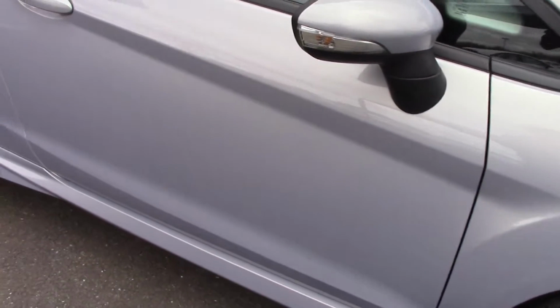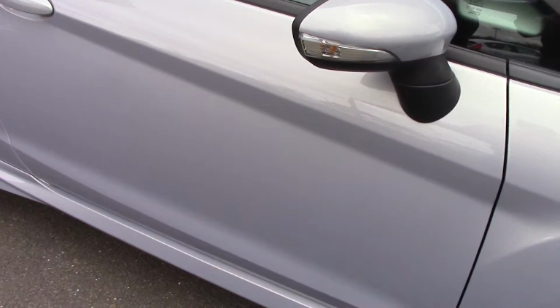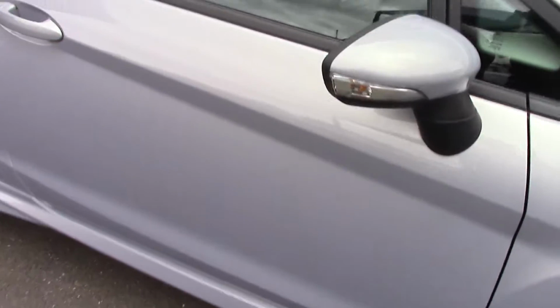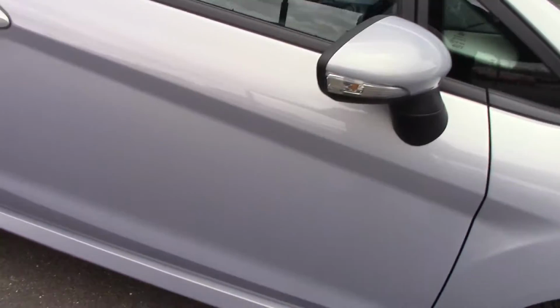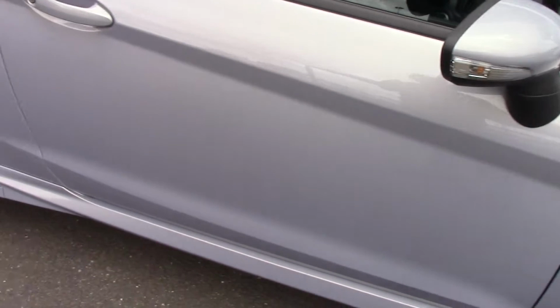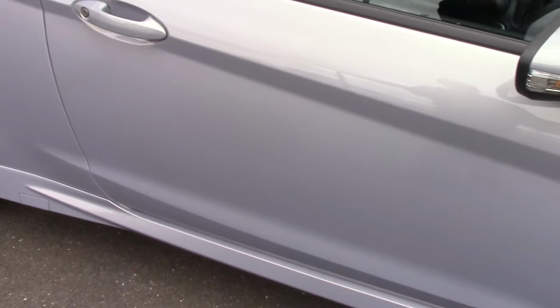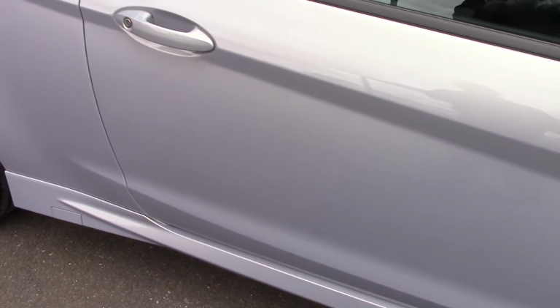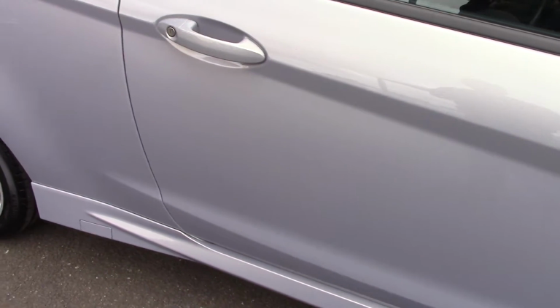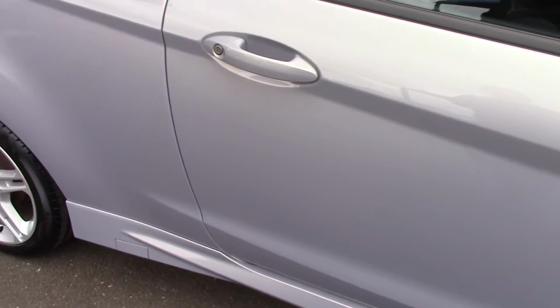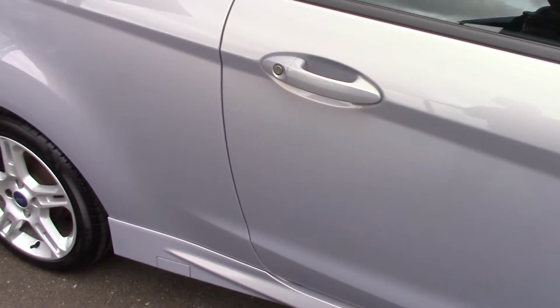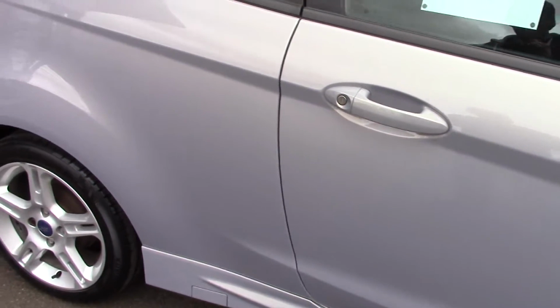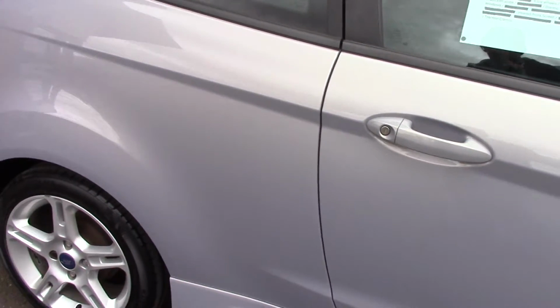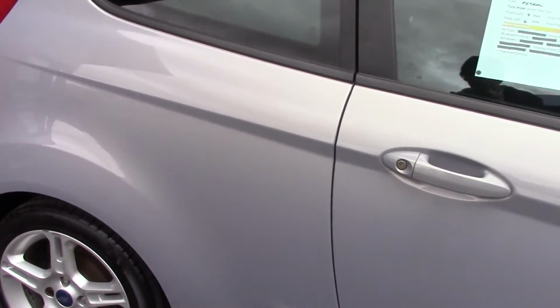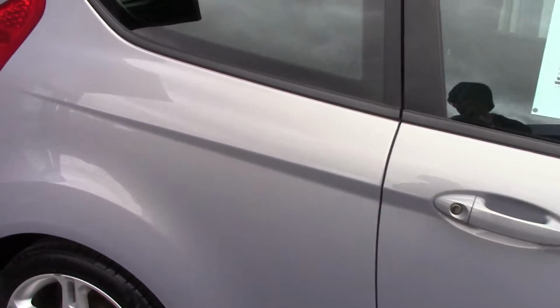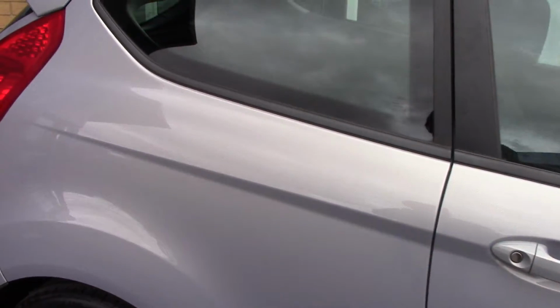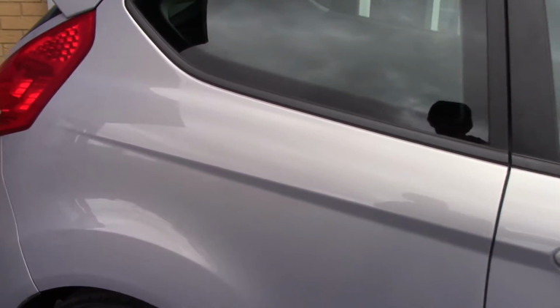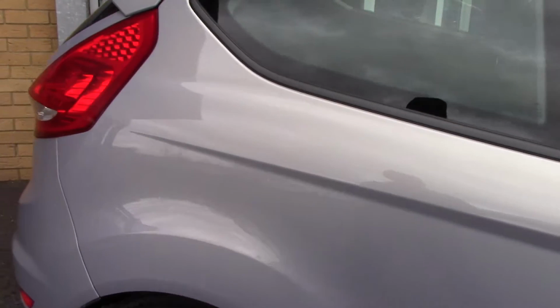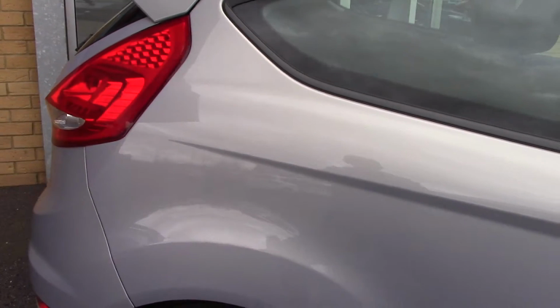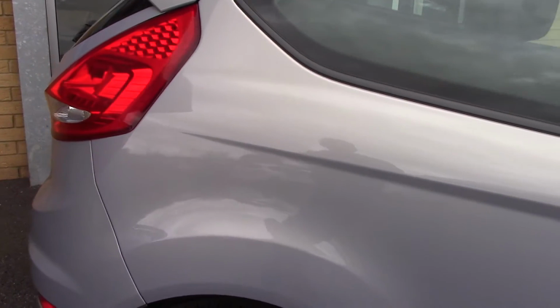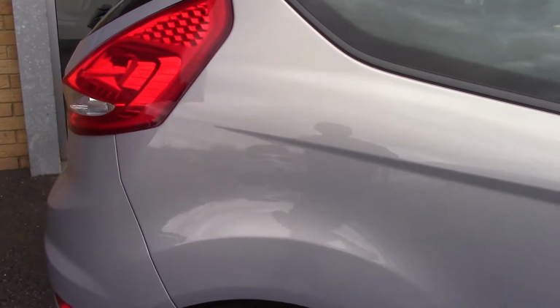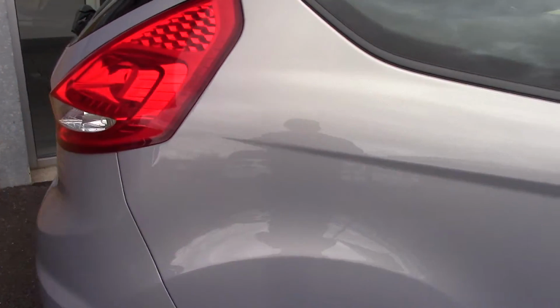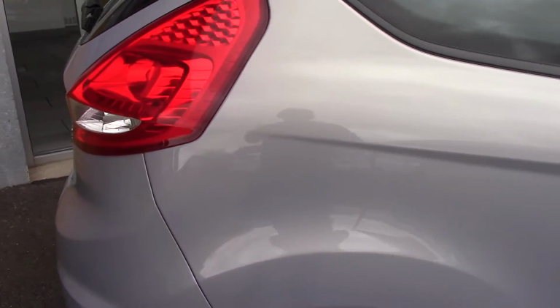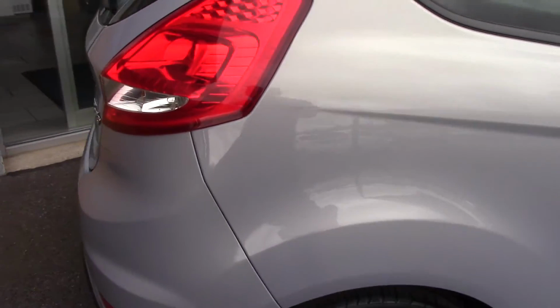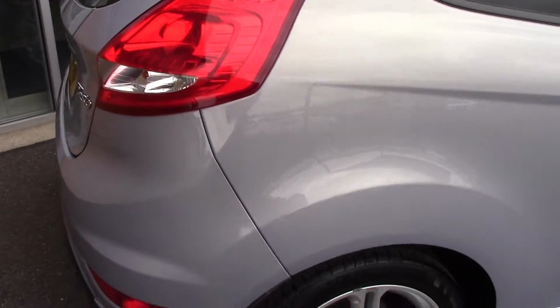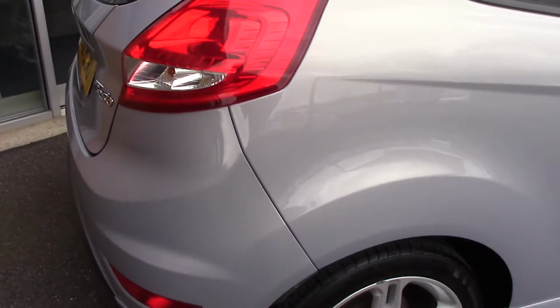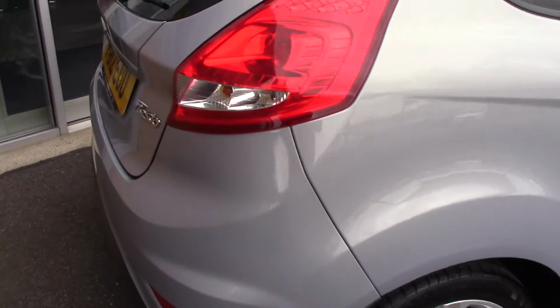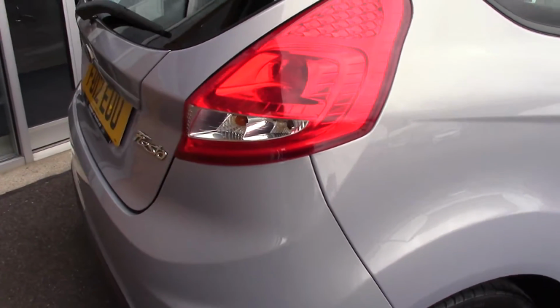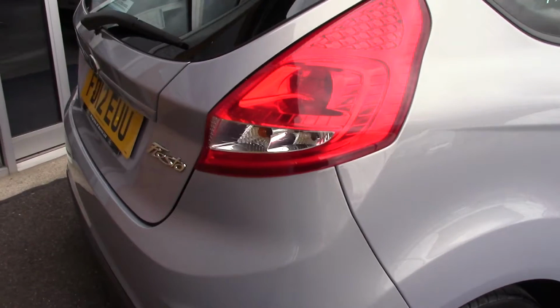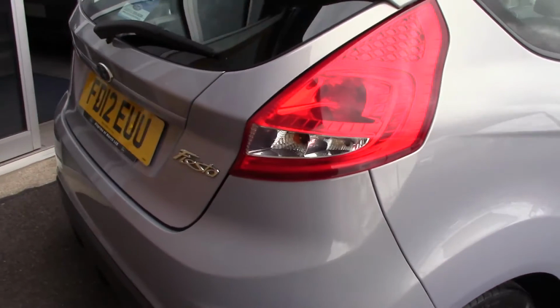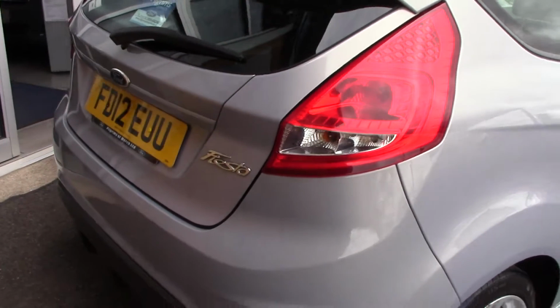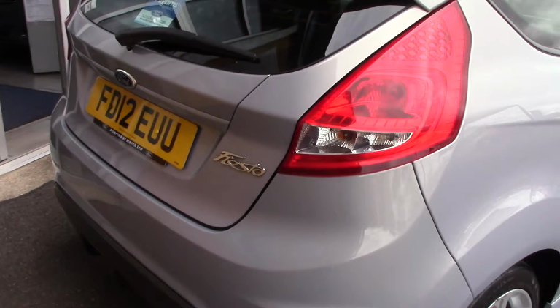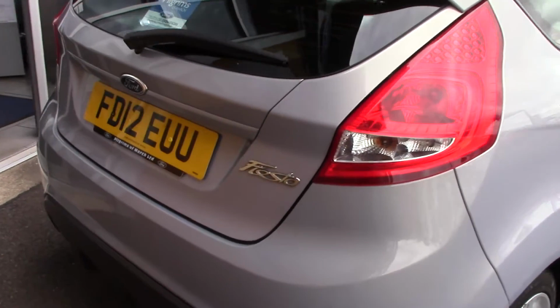This vehicle has done around 52,000 miles. It can achieve an average fuel consumption of 47 miles per gallon, and has an annual road tax of £130.